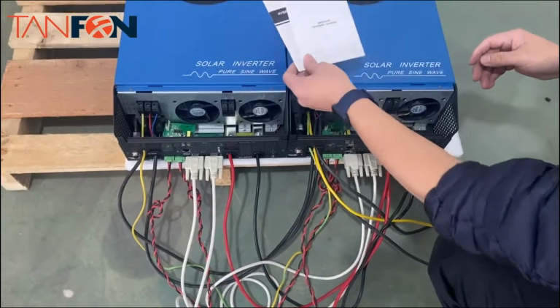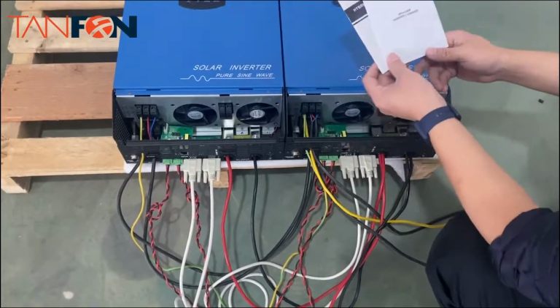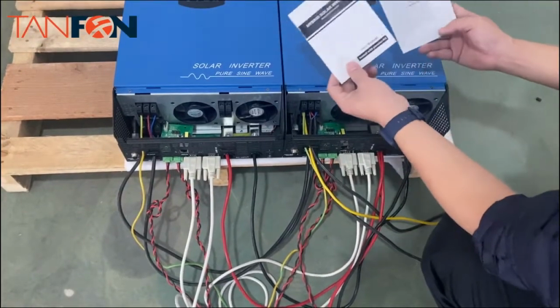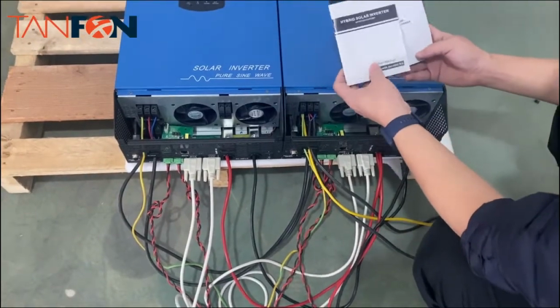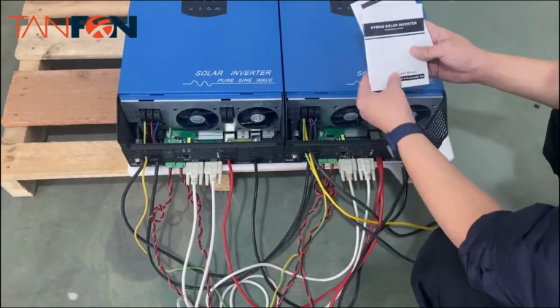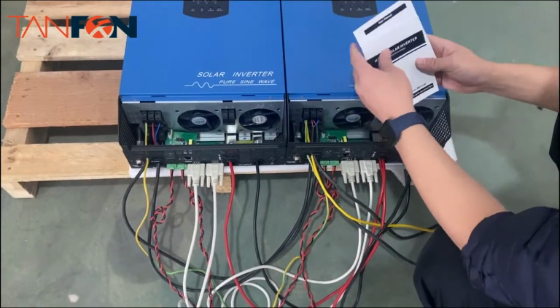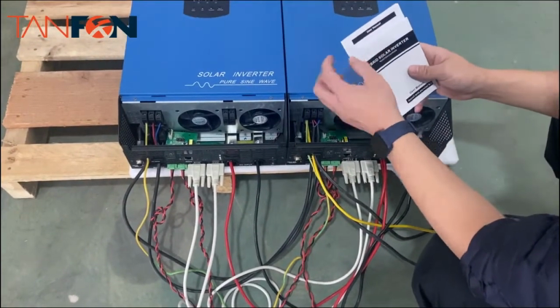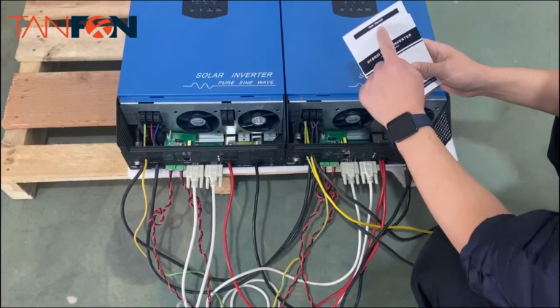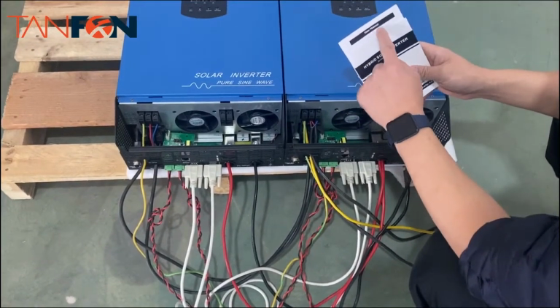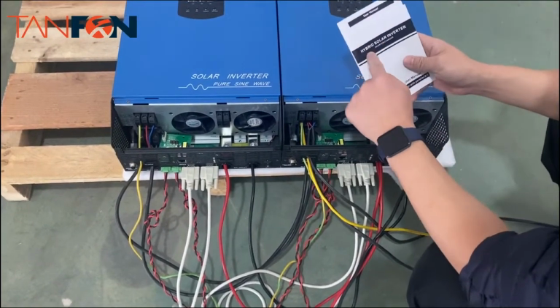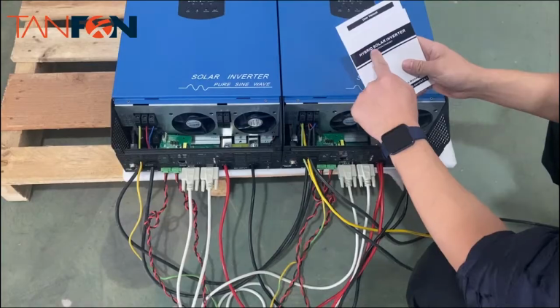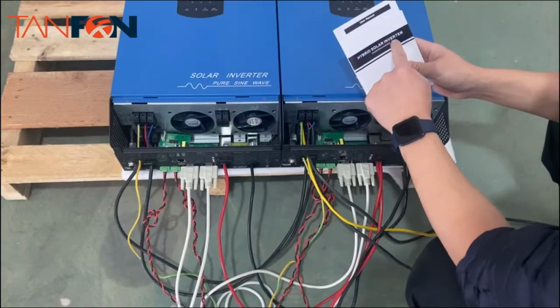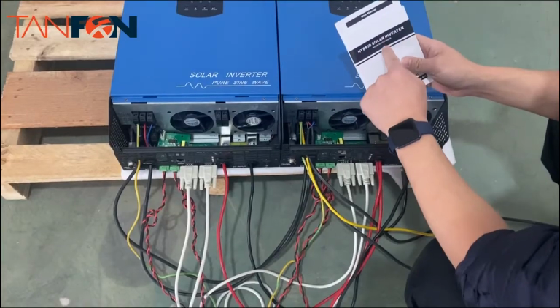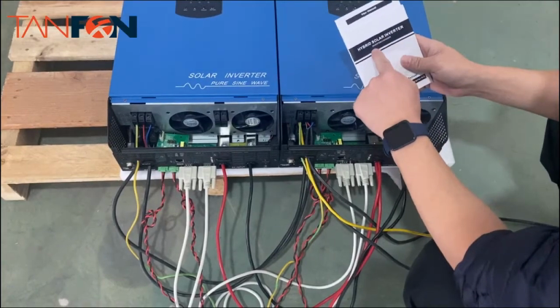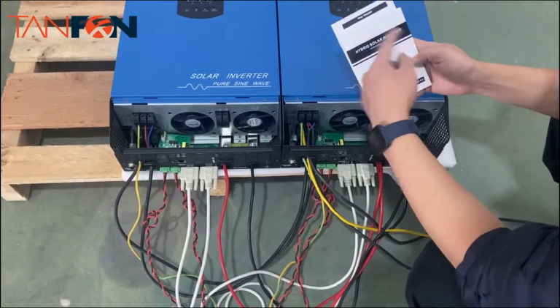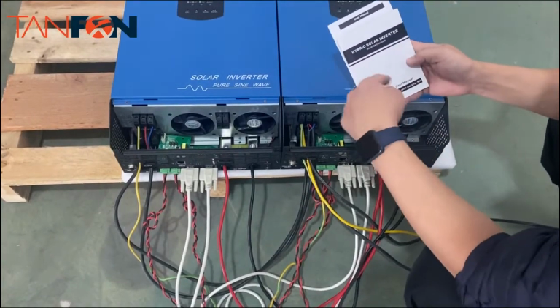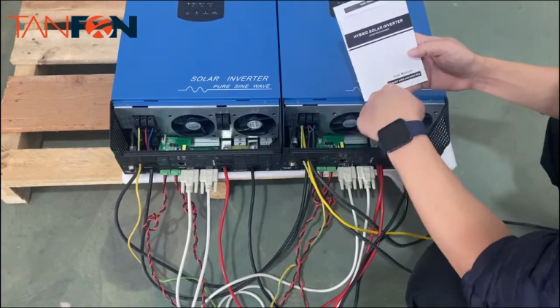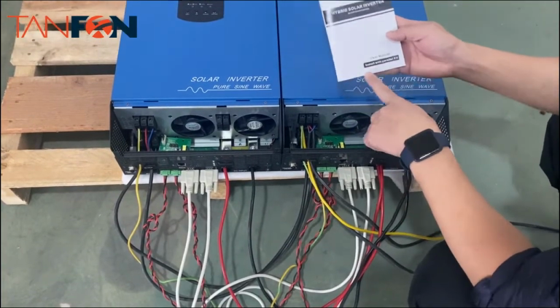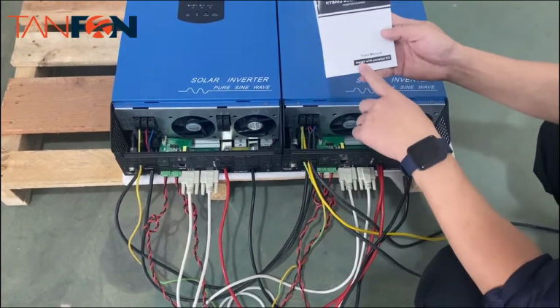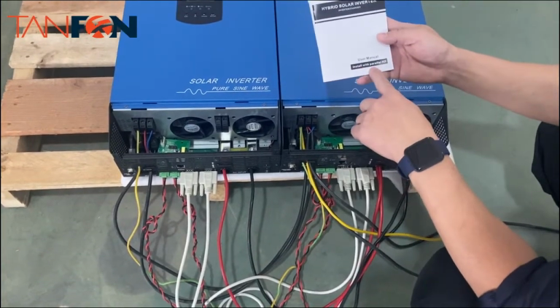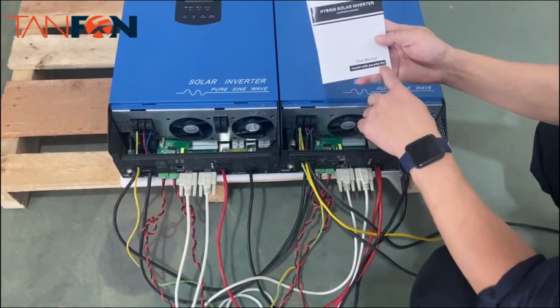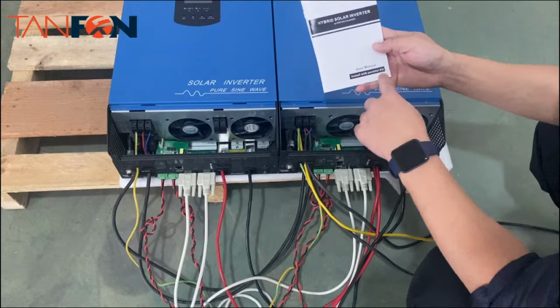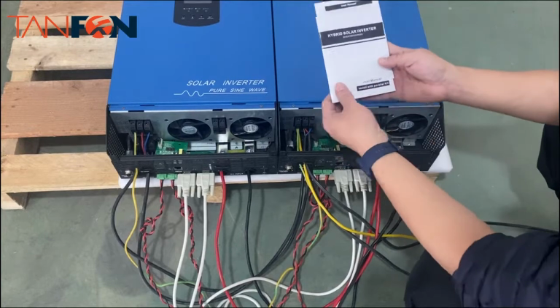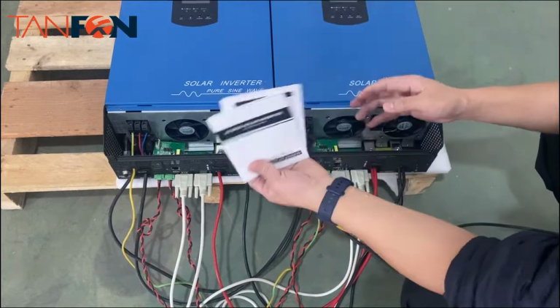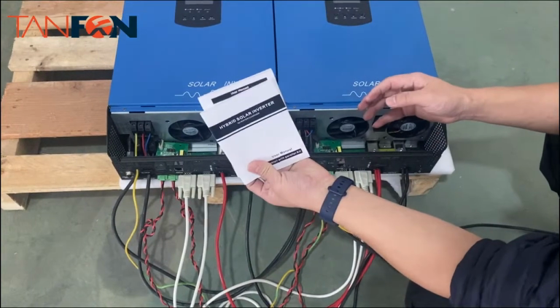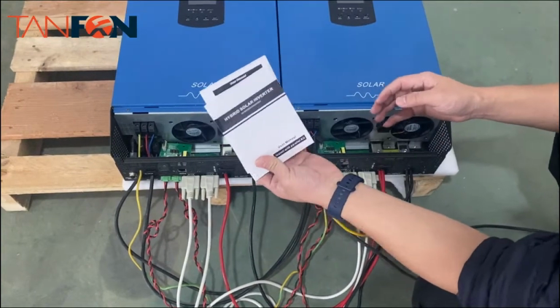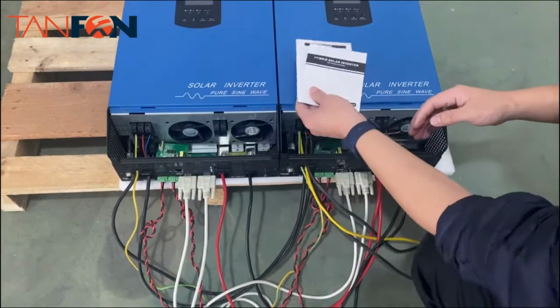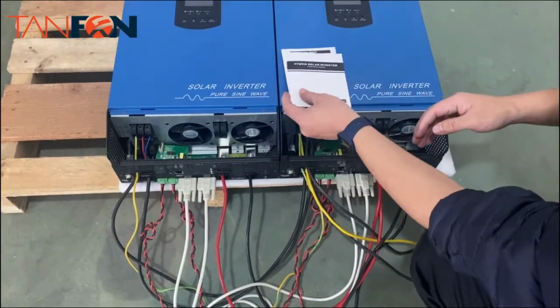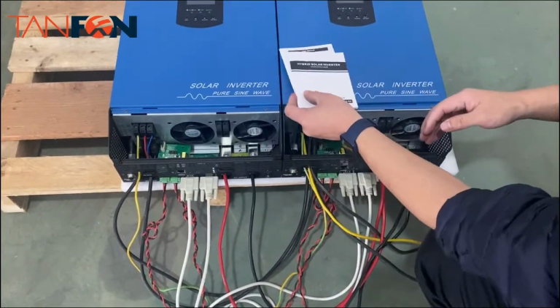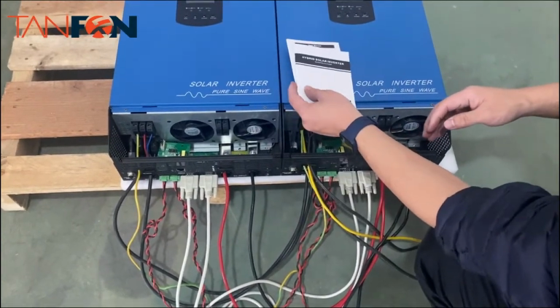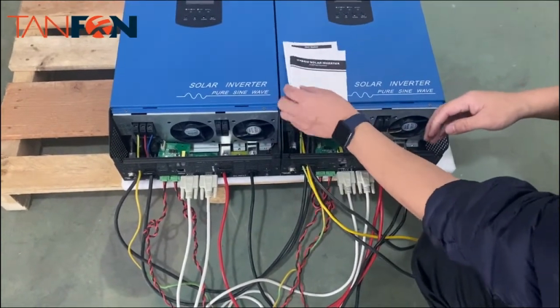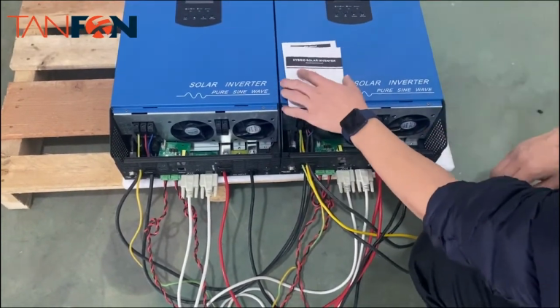You will have a user manual like this — a hybrid solar inverter manual. There are two different manuals: this one is for installation with the parallel kit. You will have both booklets in the product package.